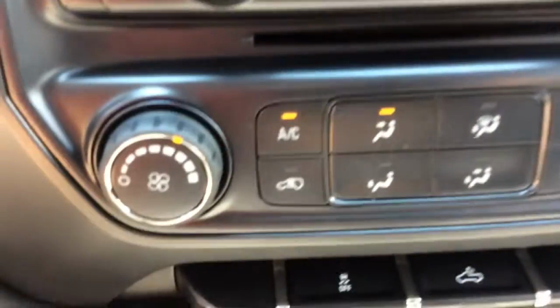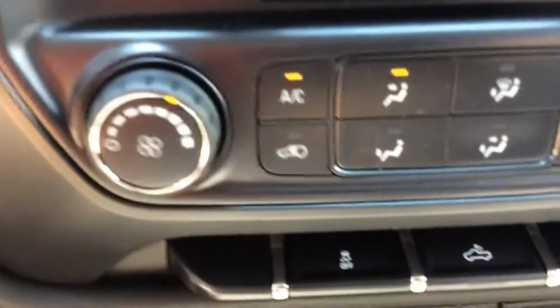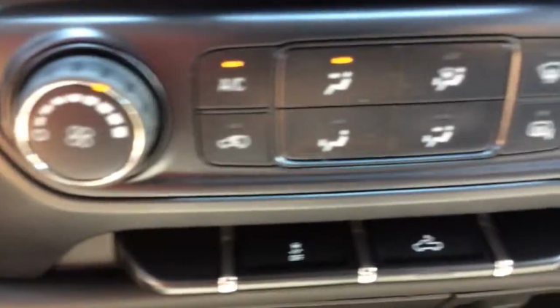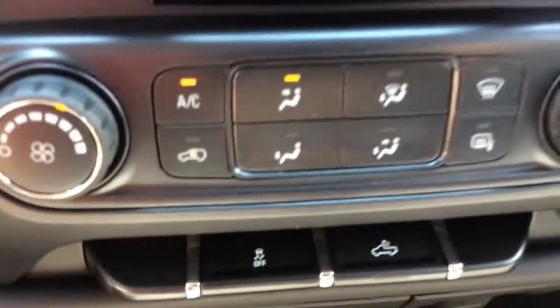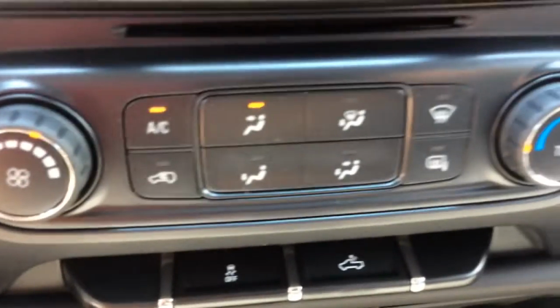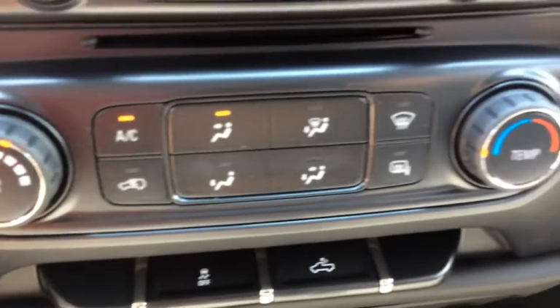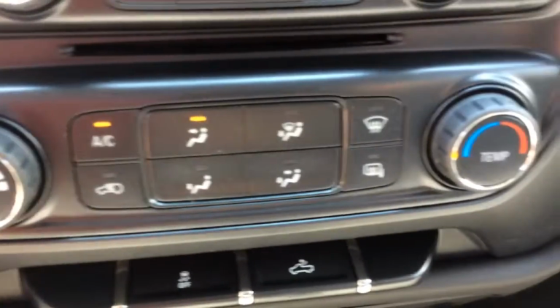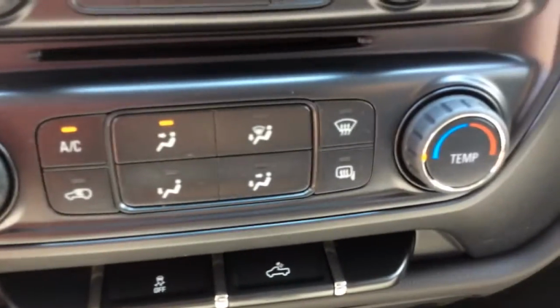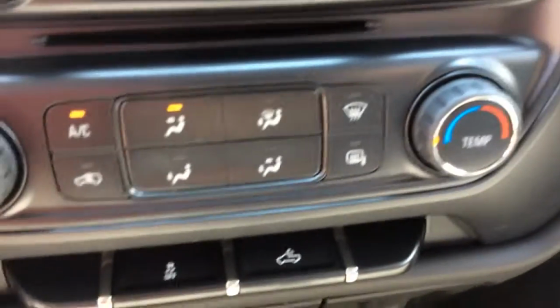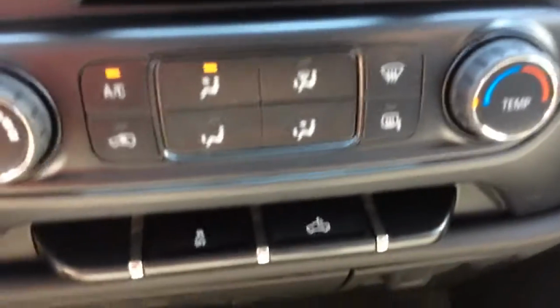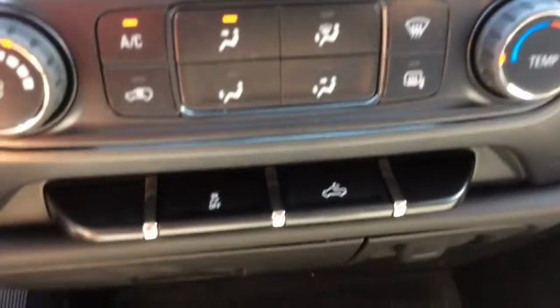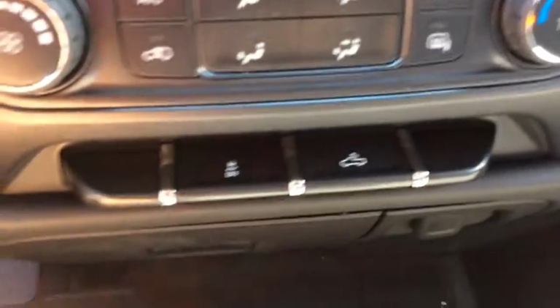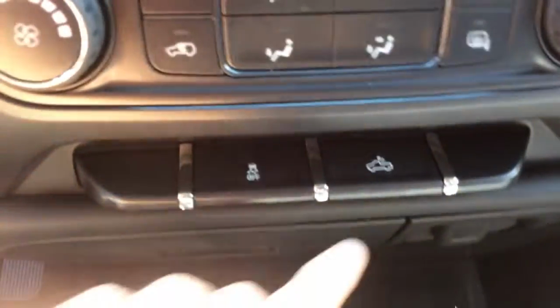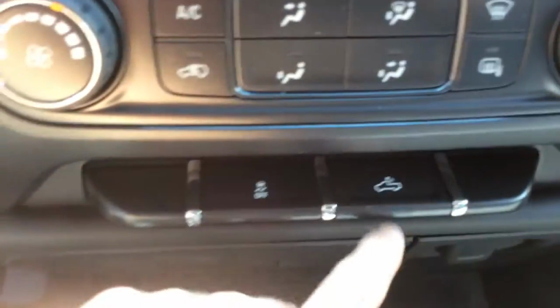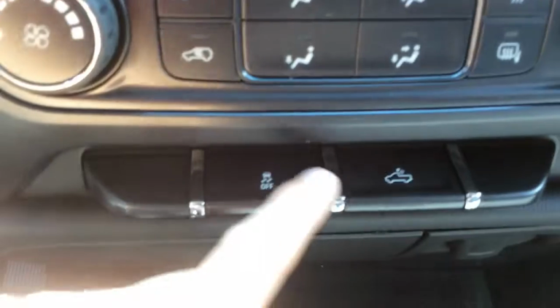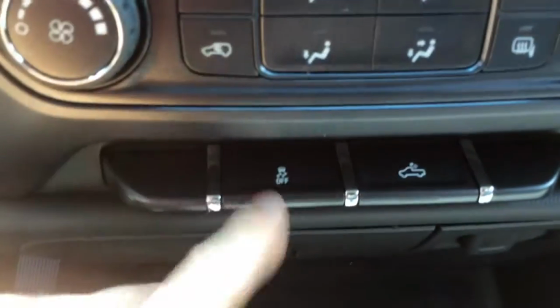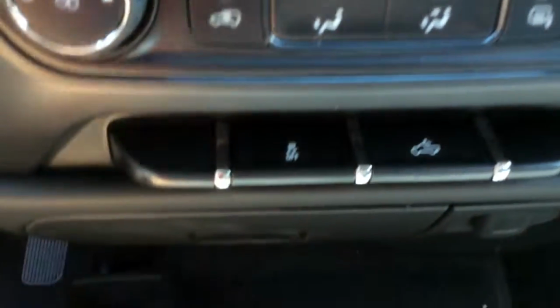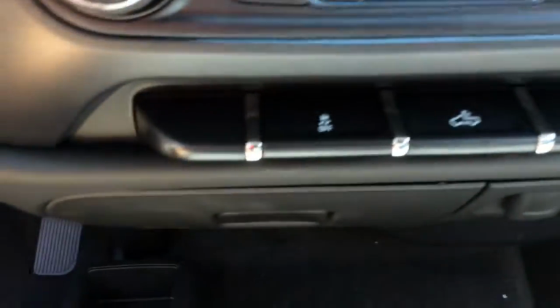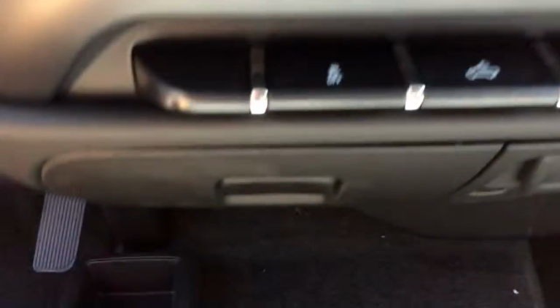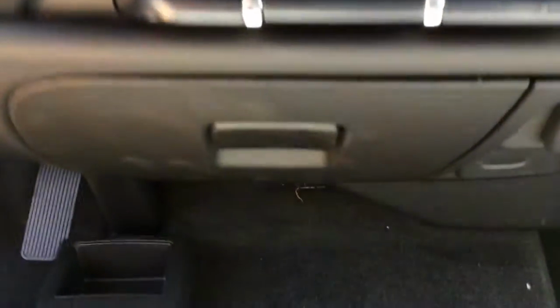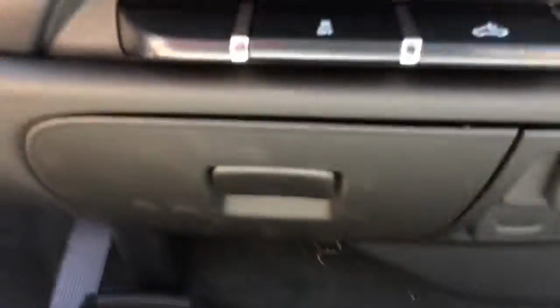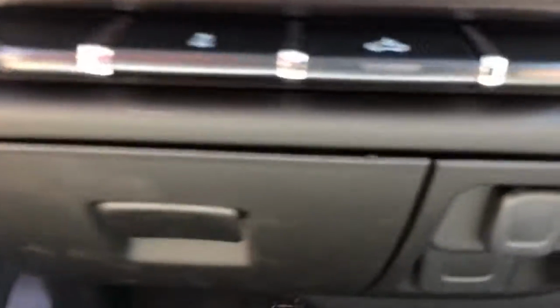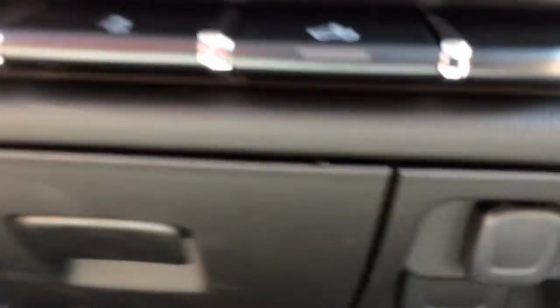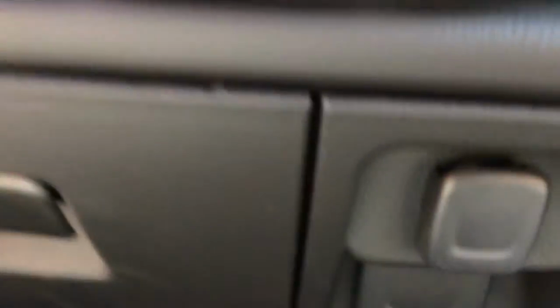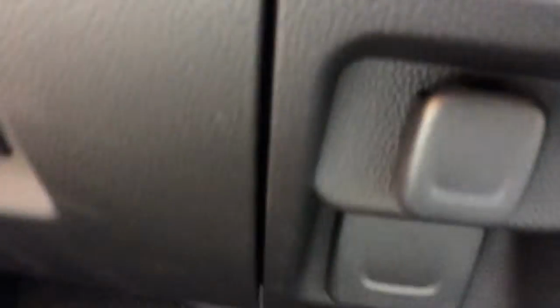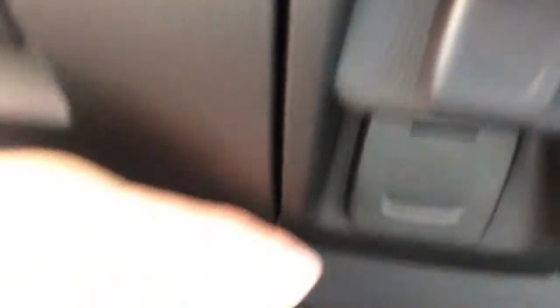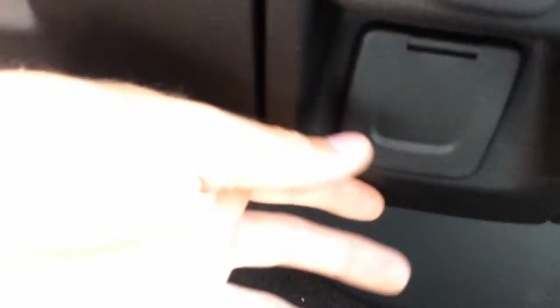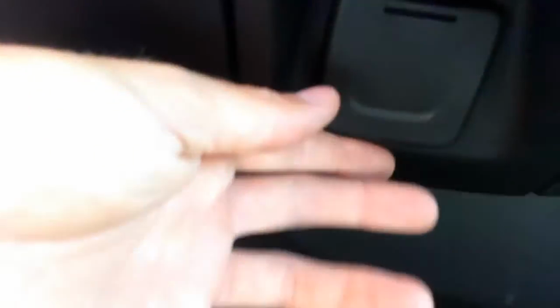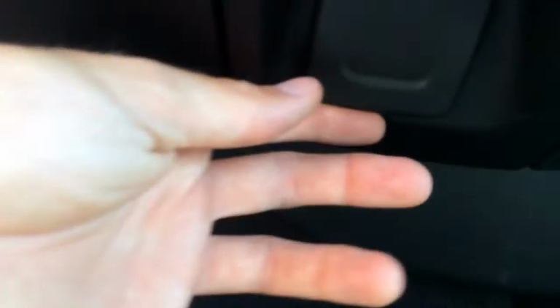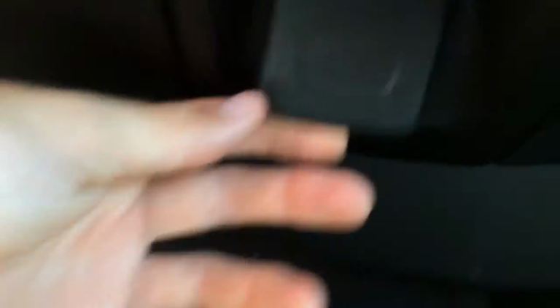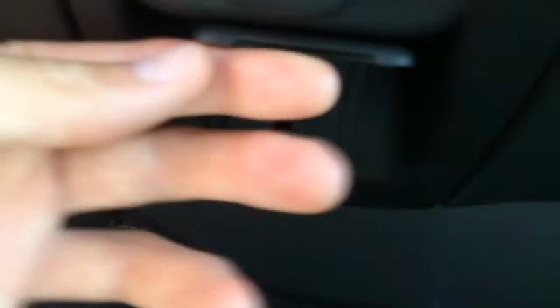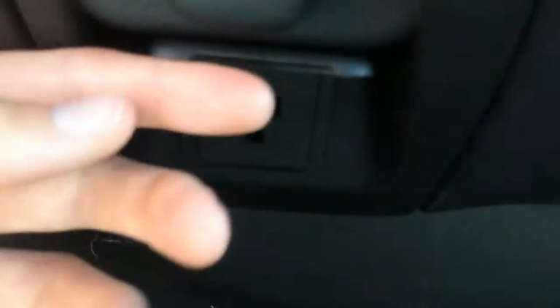You have single-zone air conditioning, box lighting, traction control, and you also have an AC power outlet down here as well.